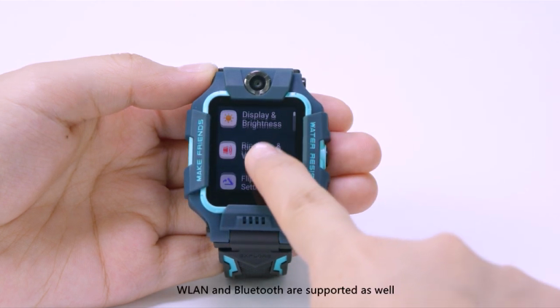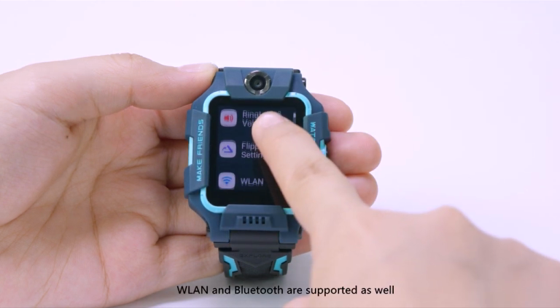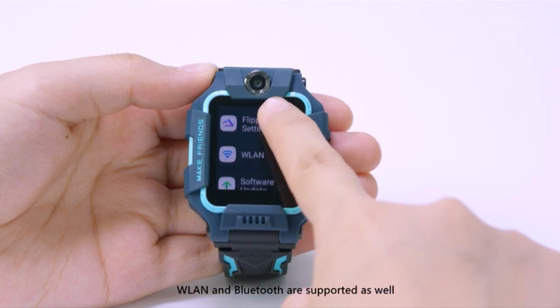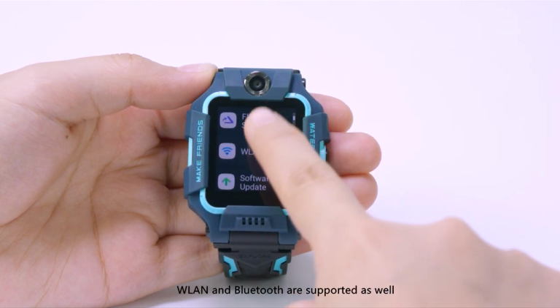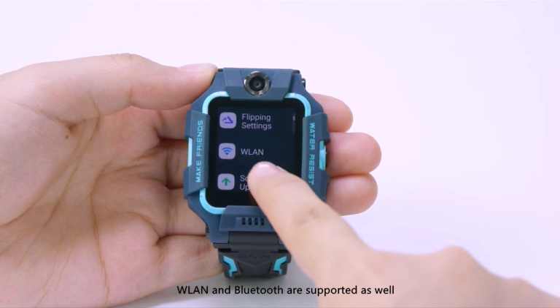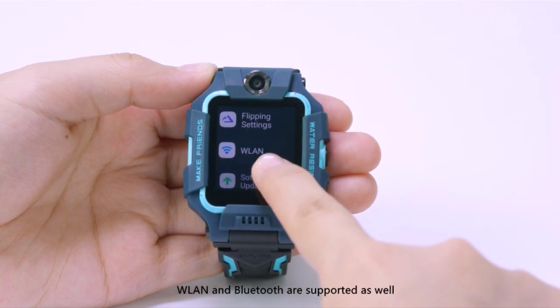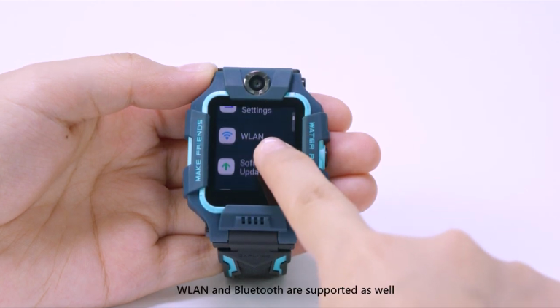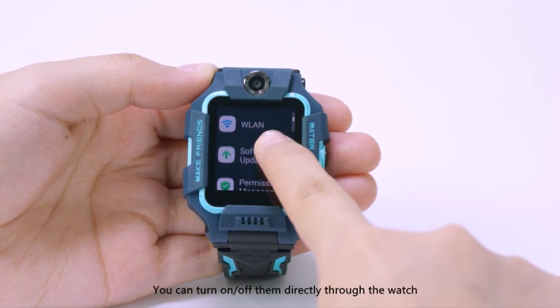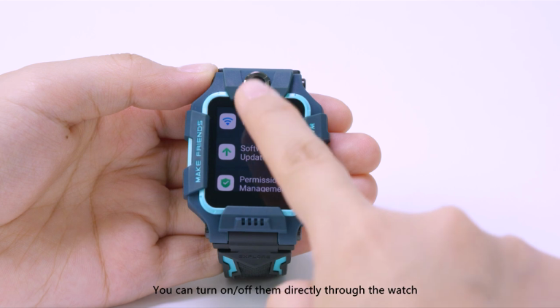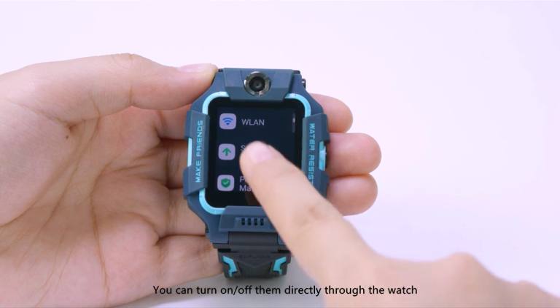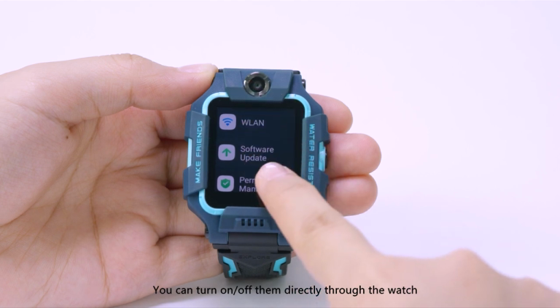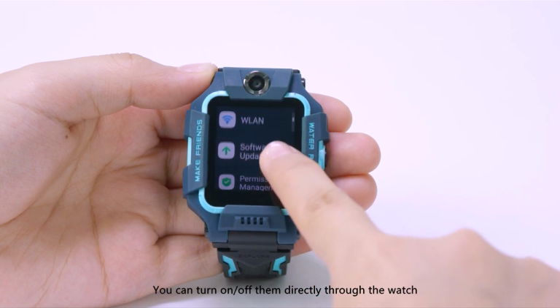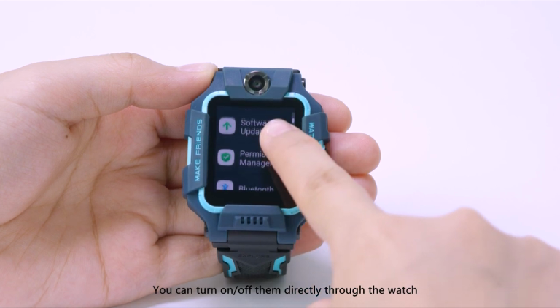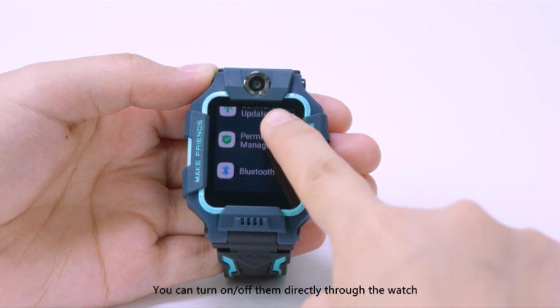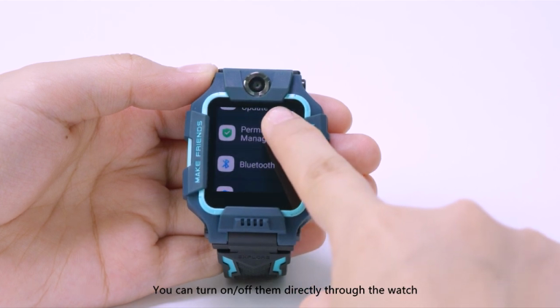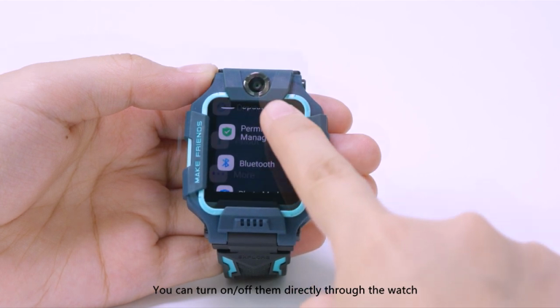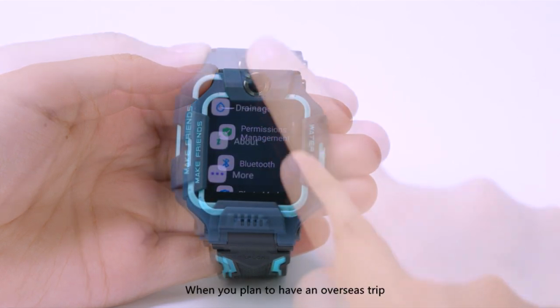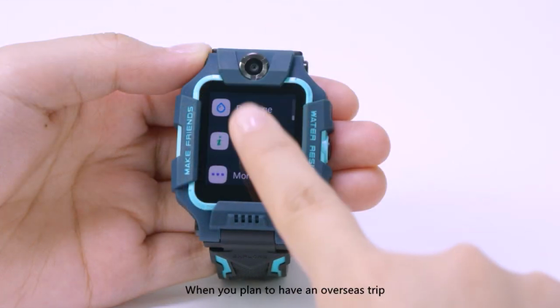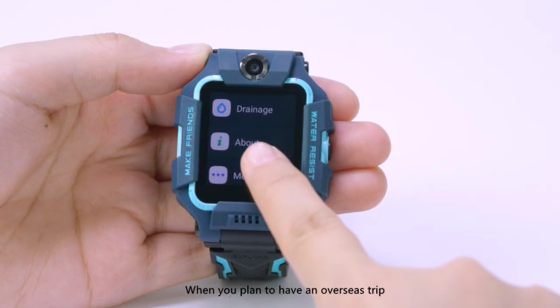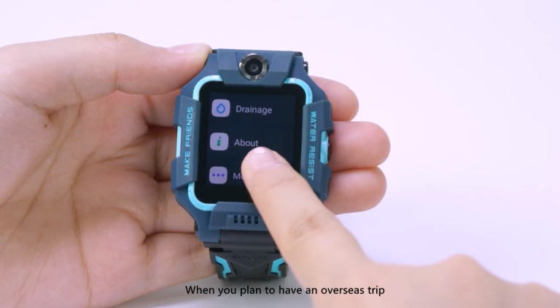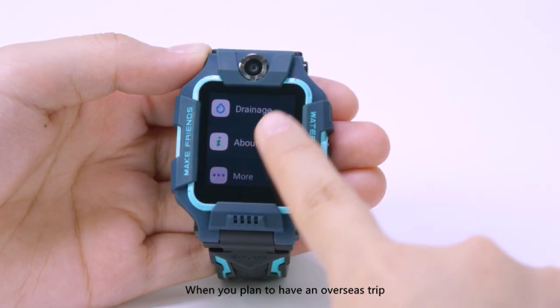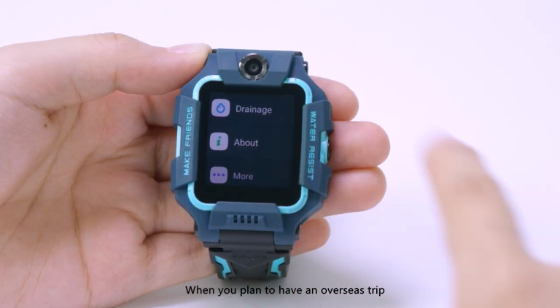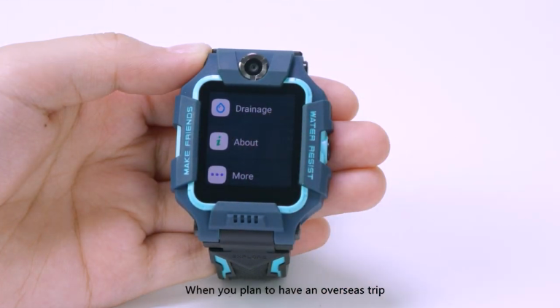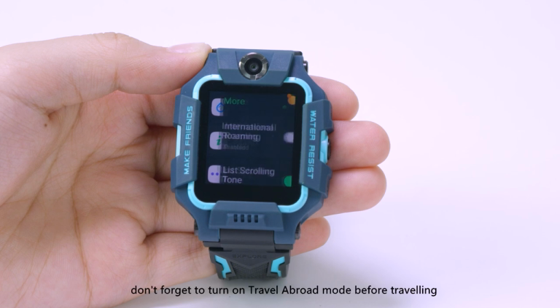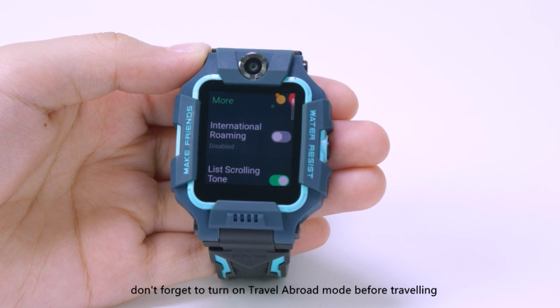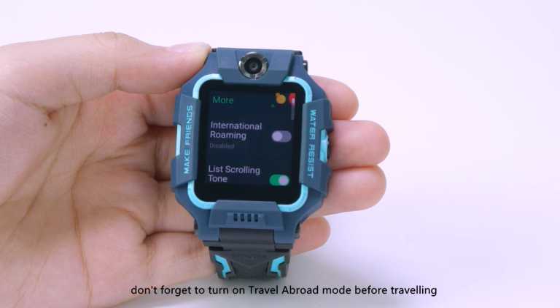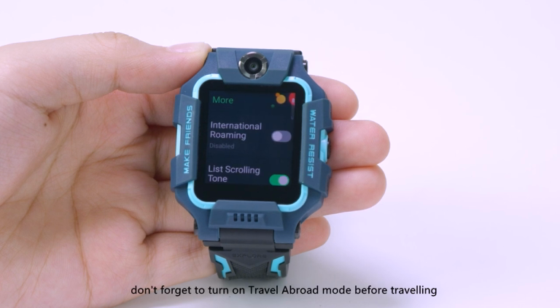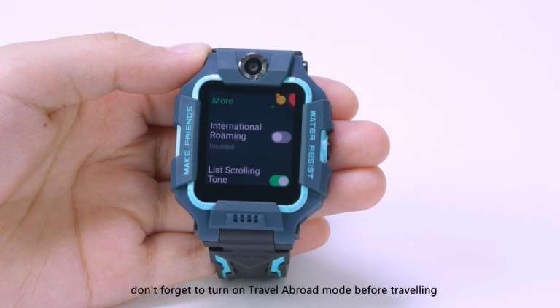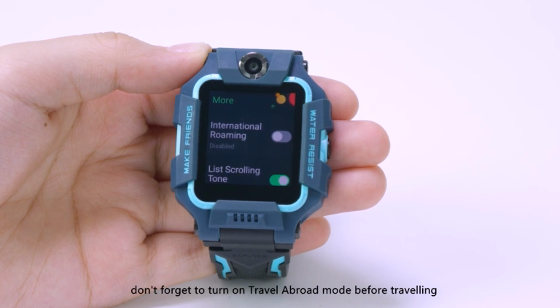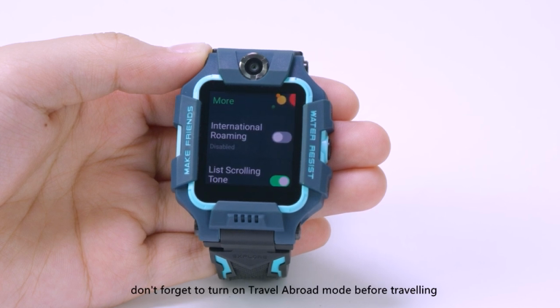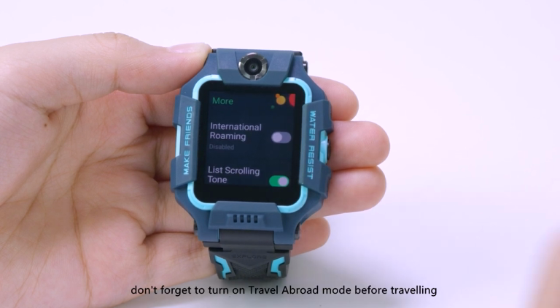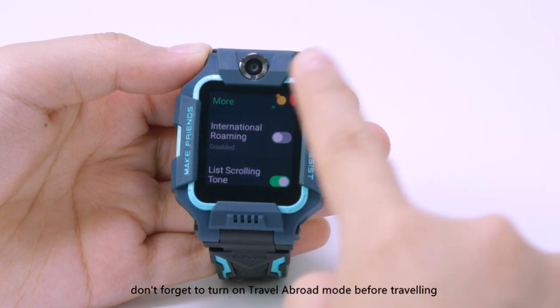WLAN and Bluetooth are supported as well. You can turn them on and off directly through the watch. When you plan to have an overseas trip, don't forget to turn on travel abroad mode before traveling.